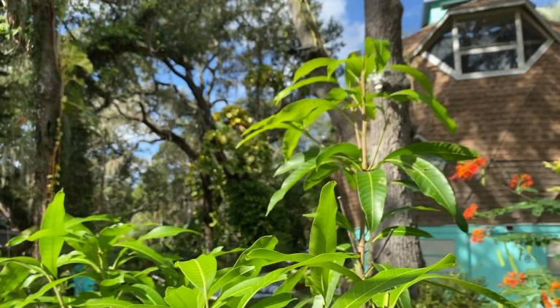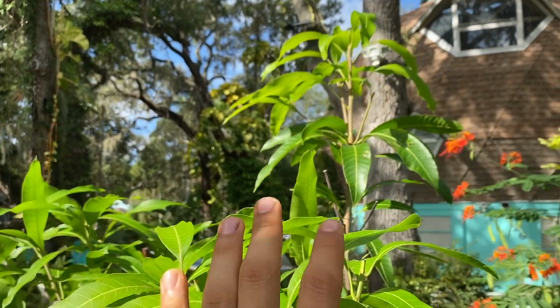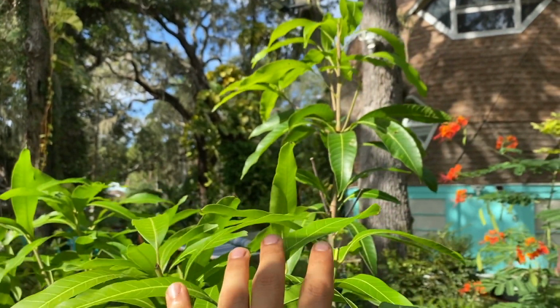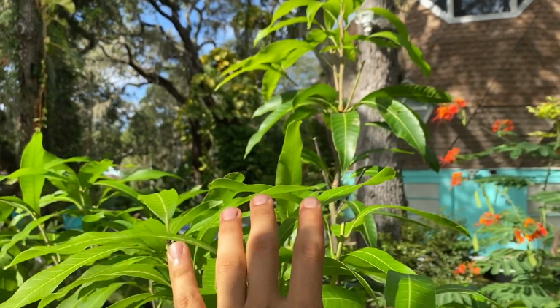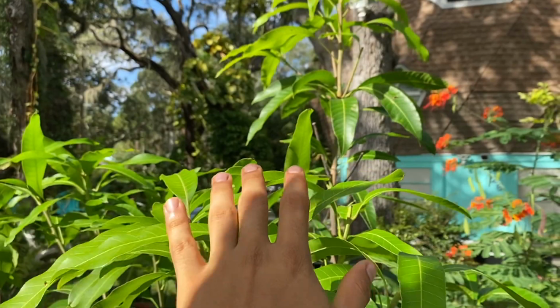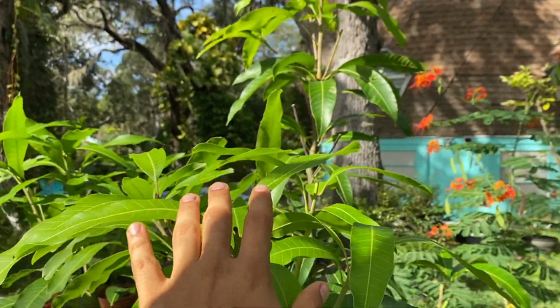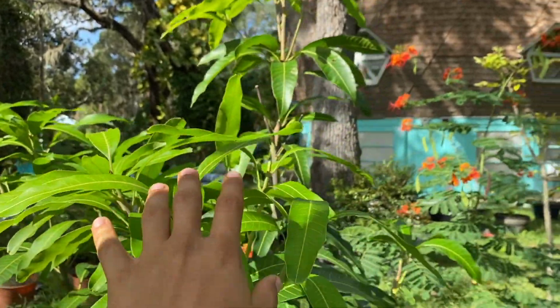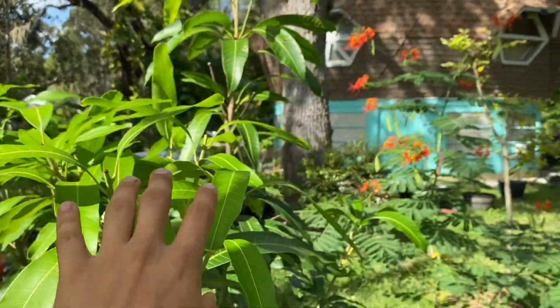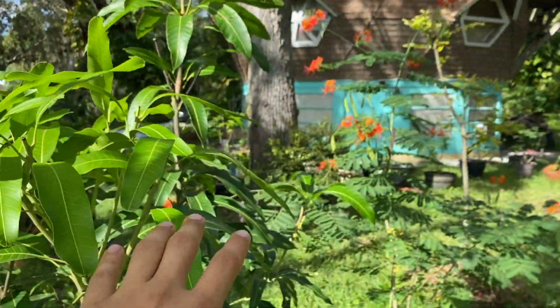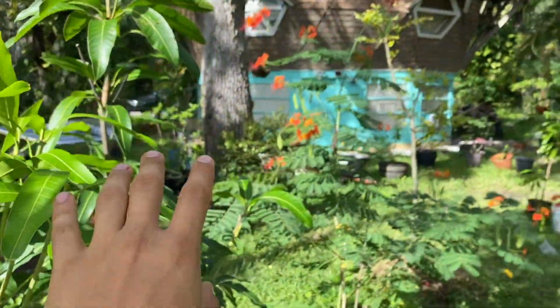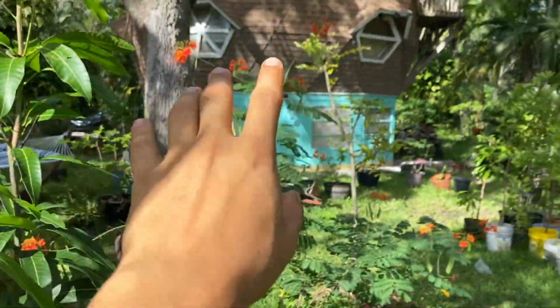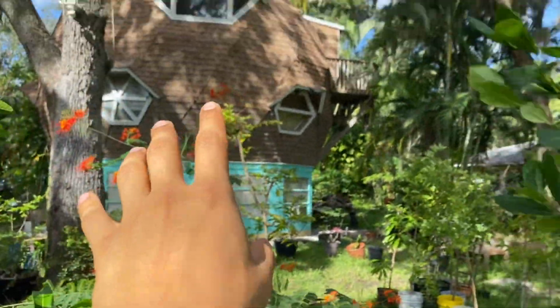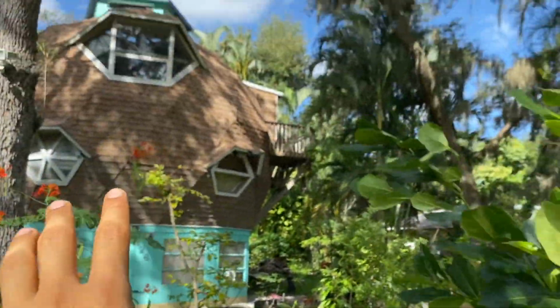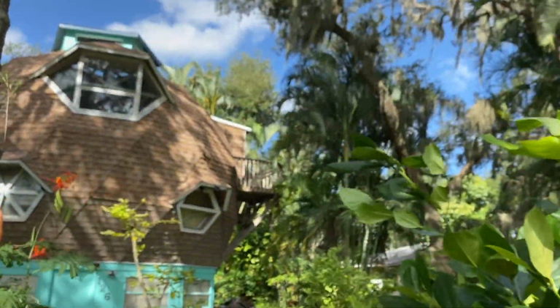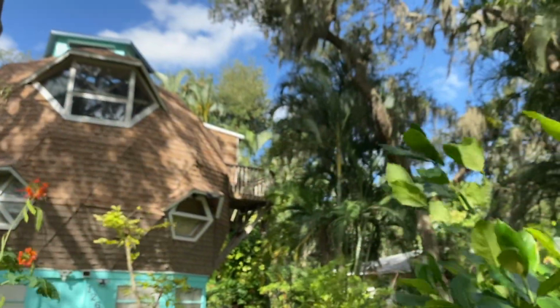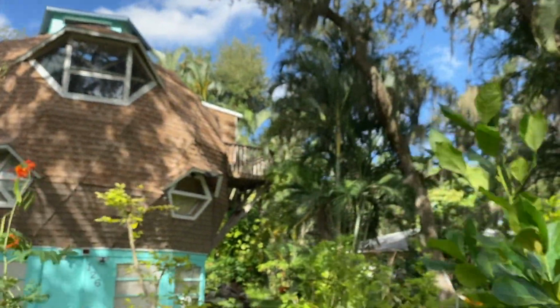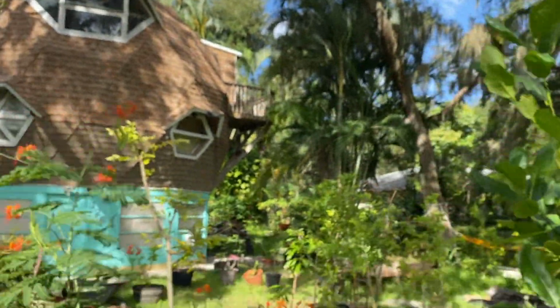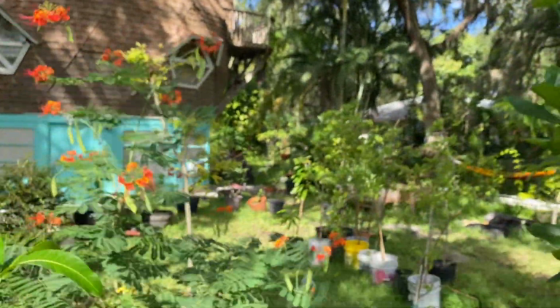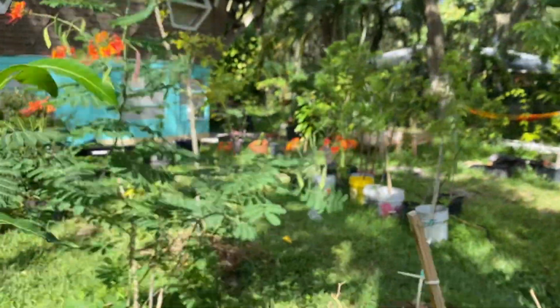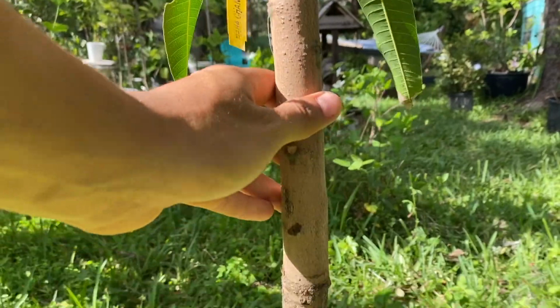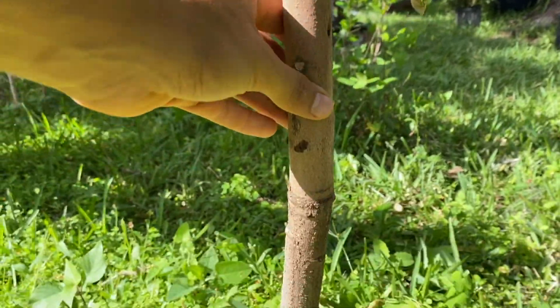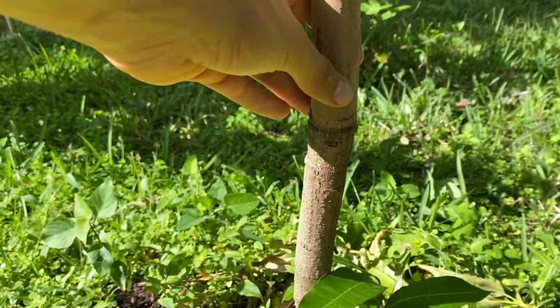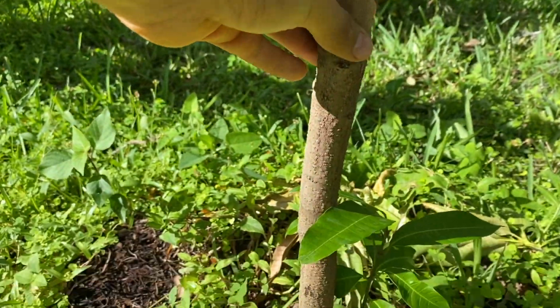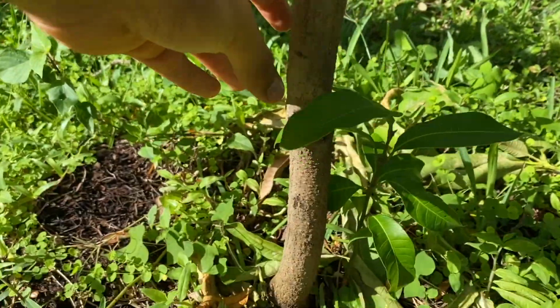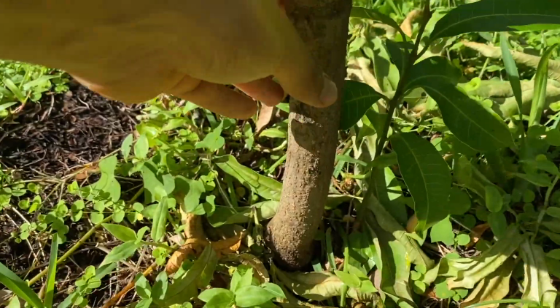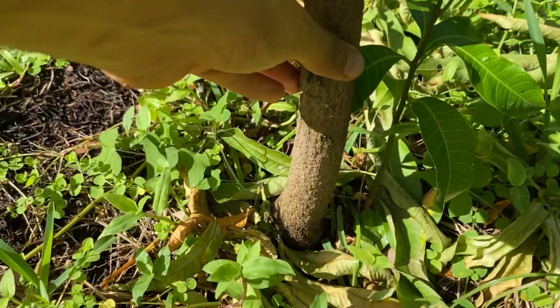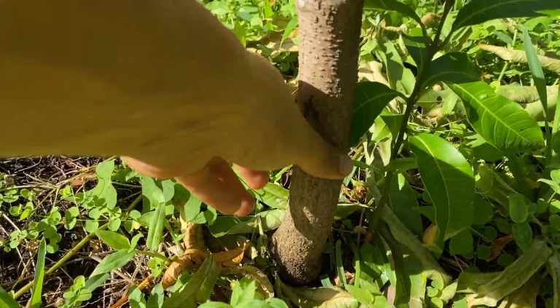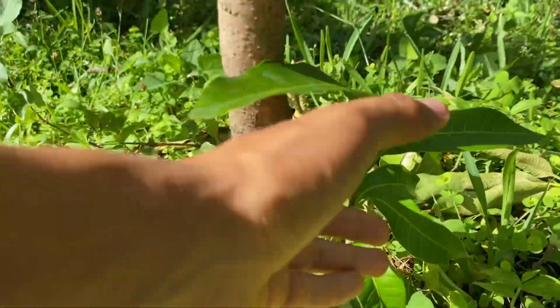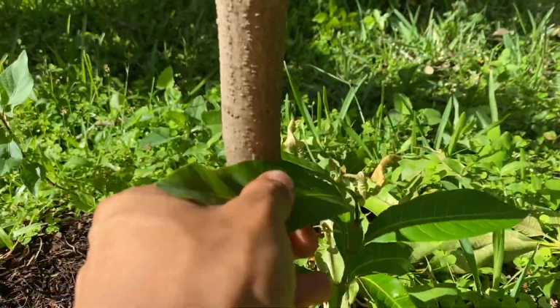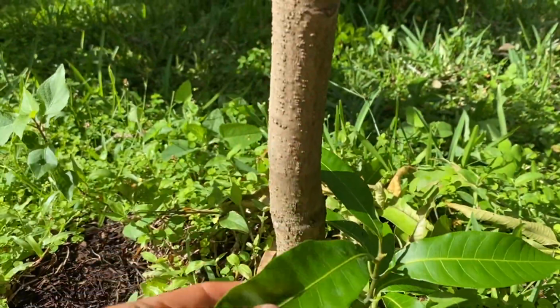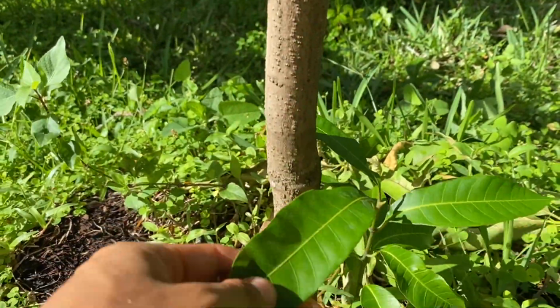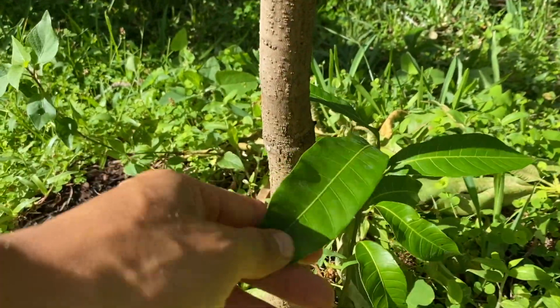As you see, I really like how this Maha Chinook mango stands right here because it's in front of the house. It looks really nice. This is actually the base — it's pretty thick. And here we have a mango seedling we have to move.